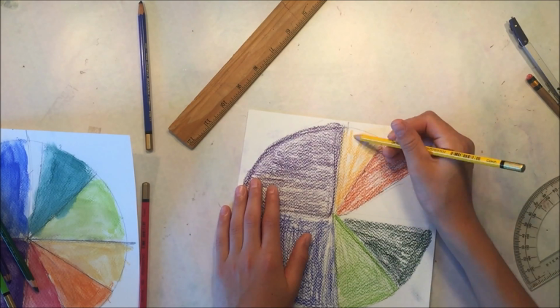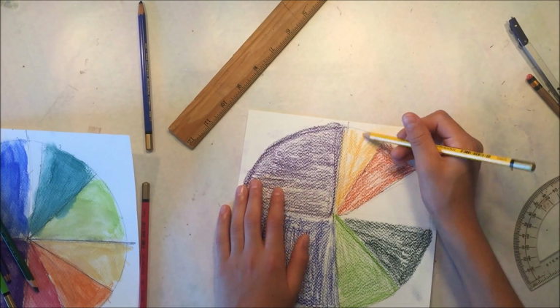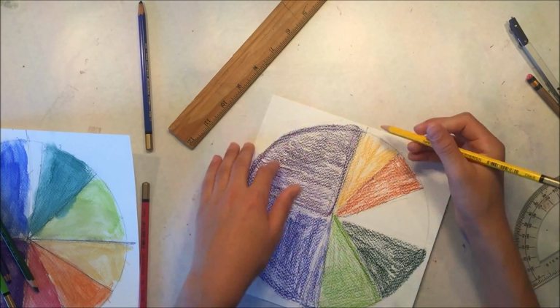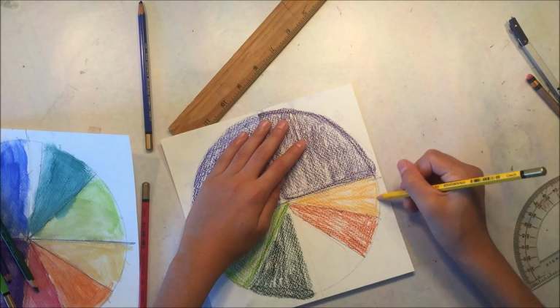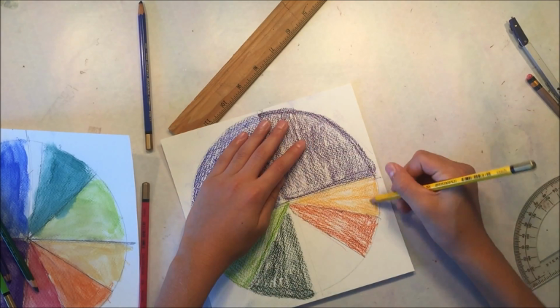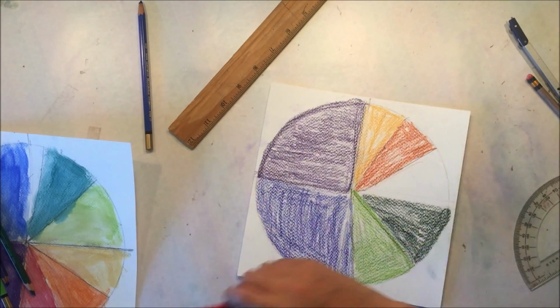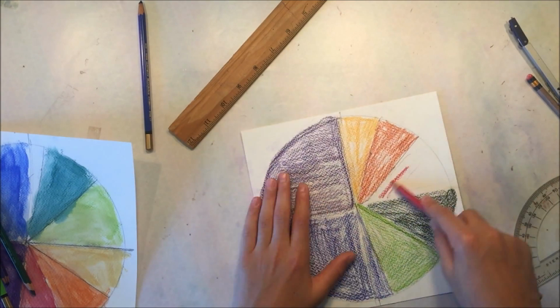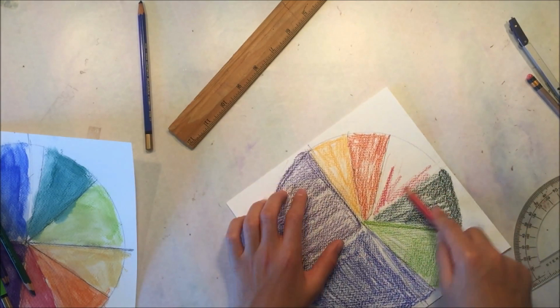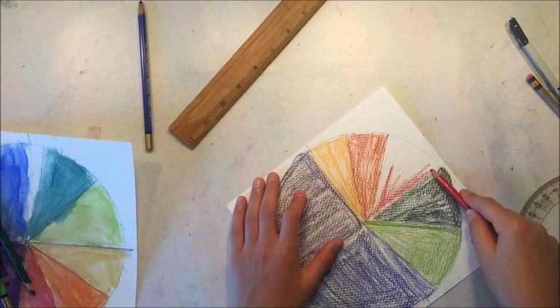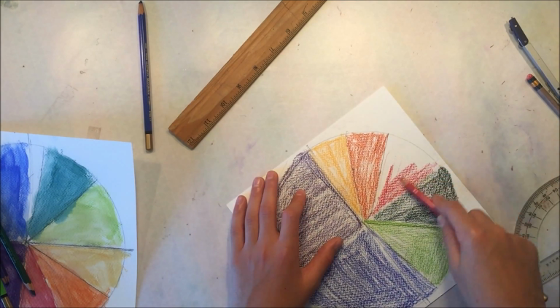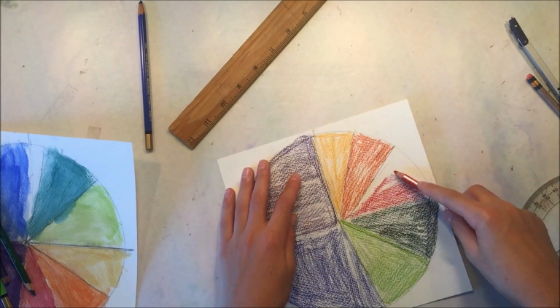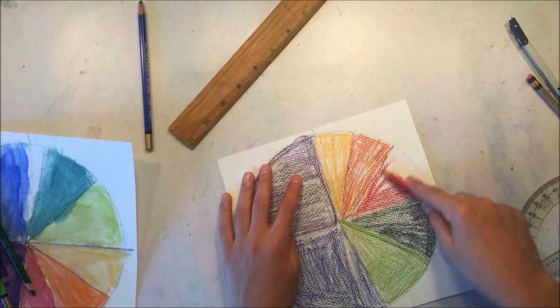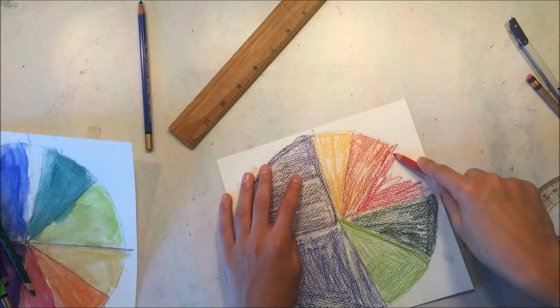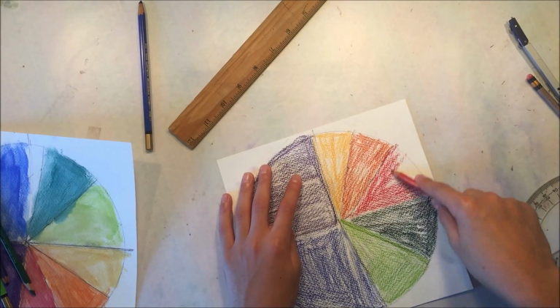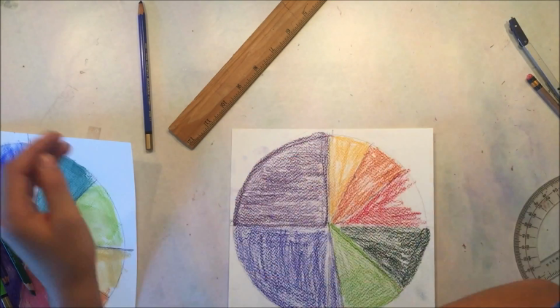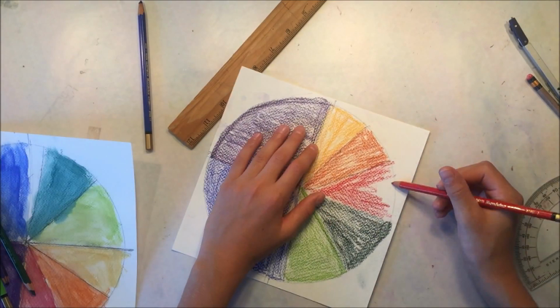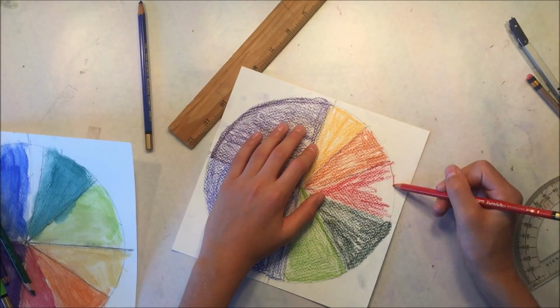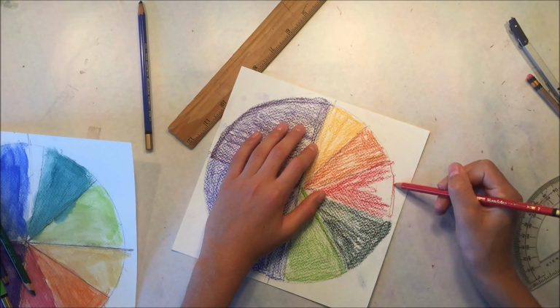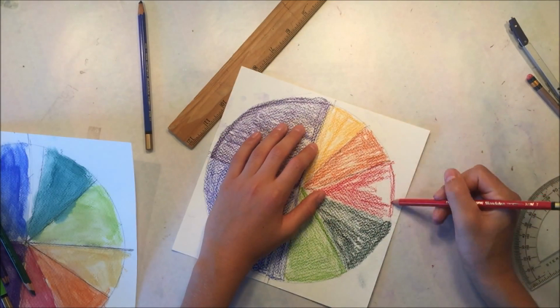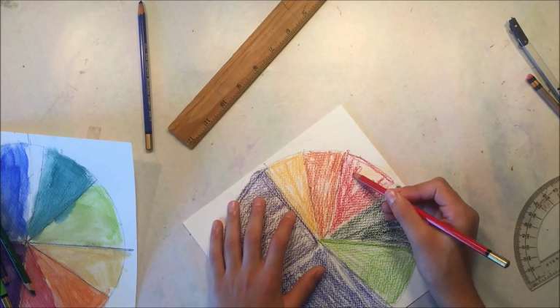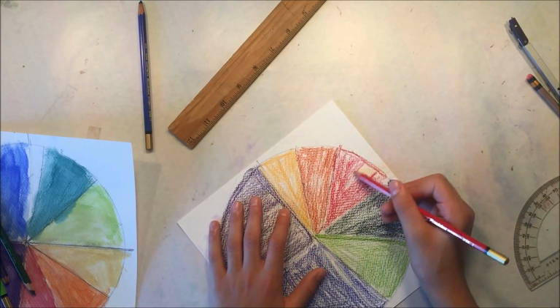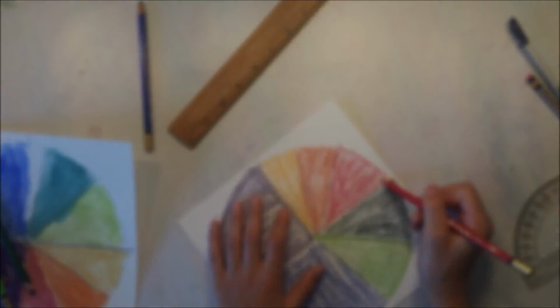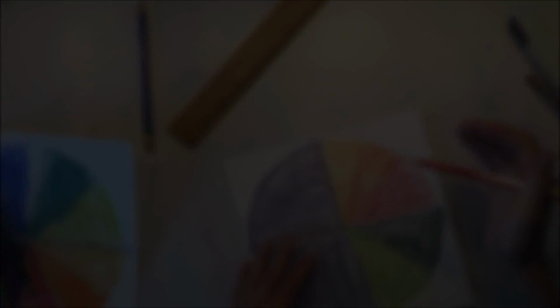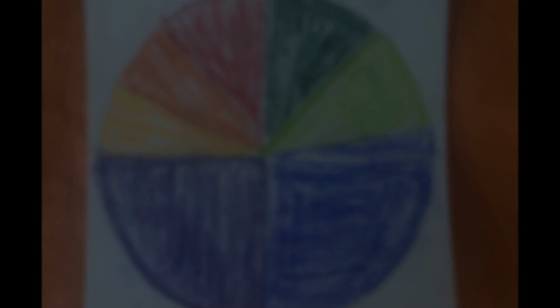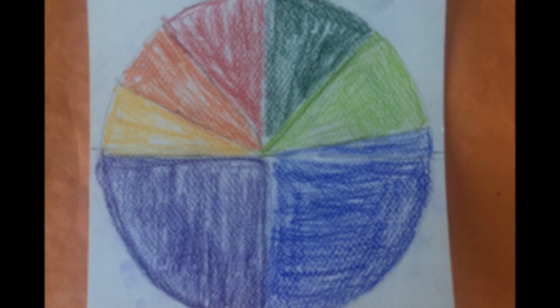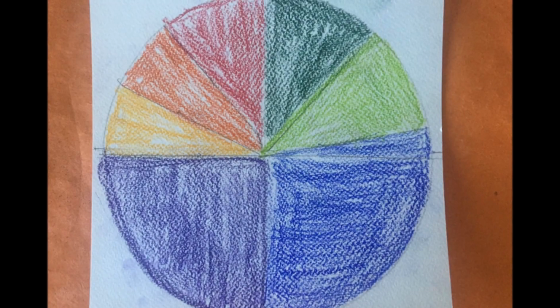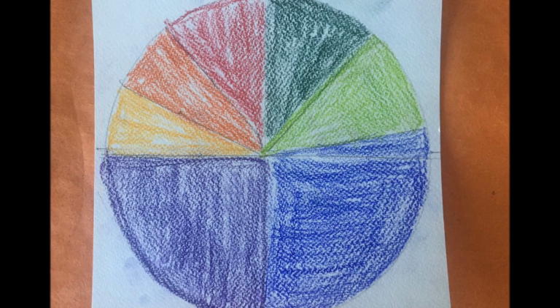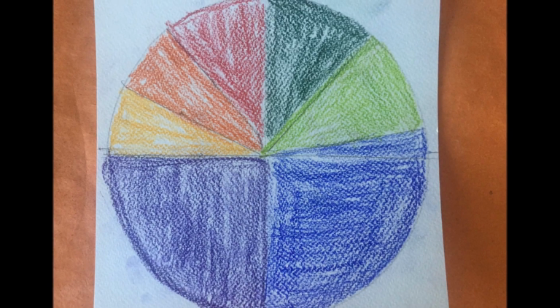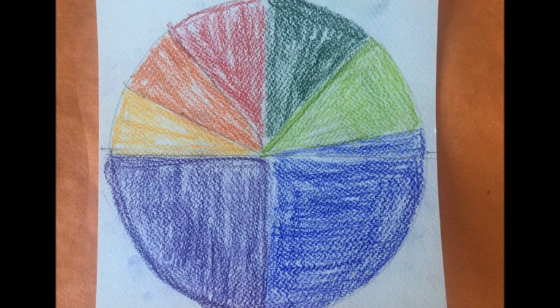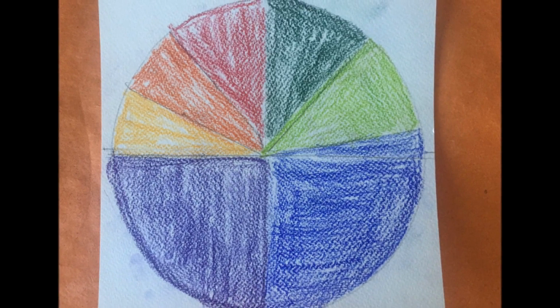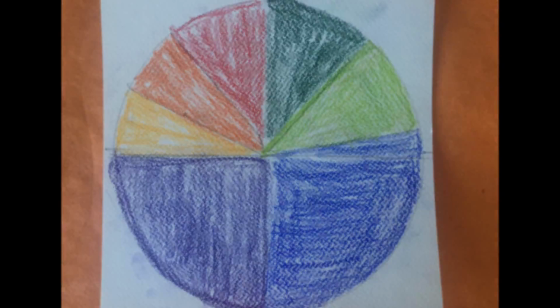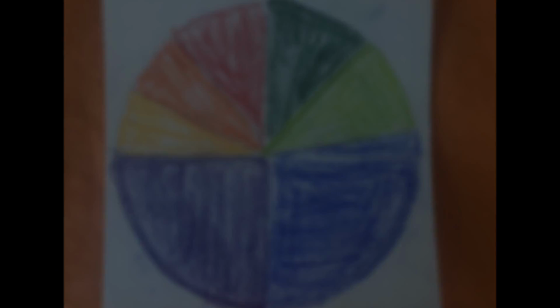He colors them in the same colors that I did in the example, only he's just using colored pencils. Once he's done coloring it in, his project is finished — and it was a lot faster and a lot easier than using the watercolors.